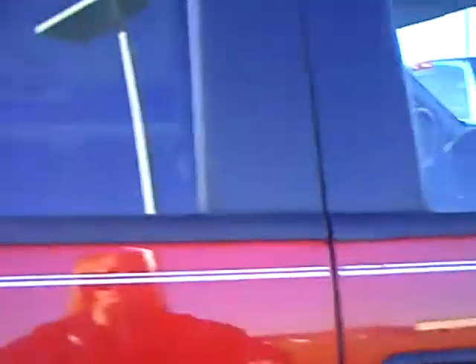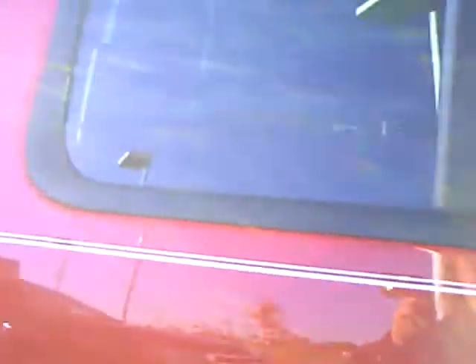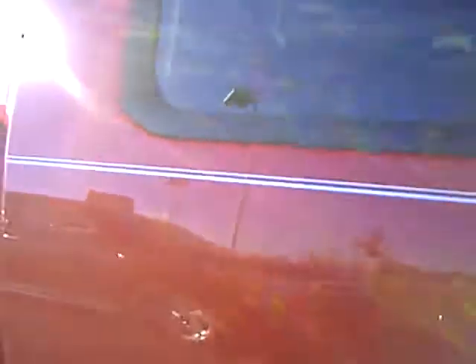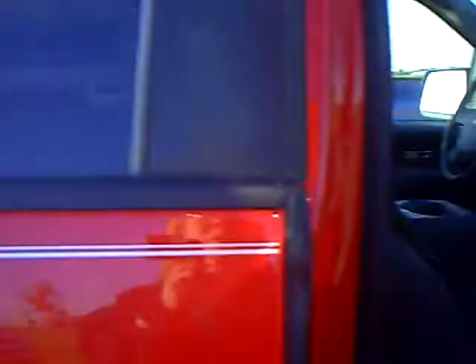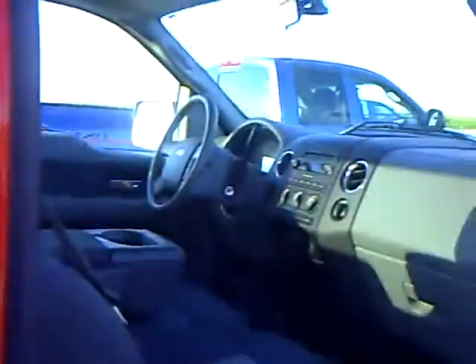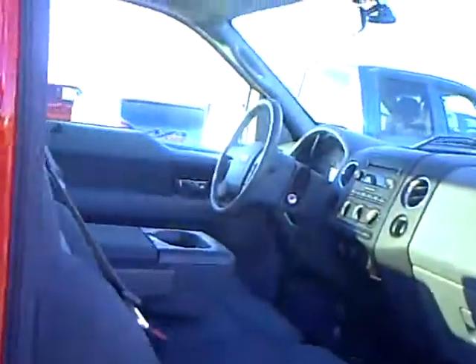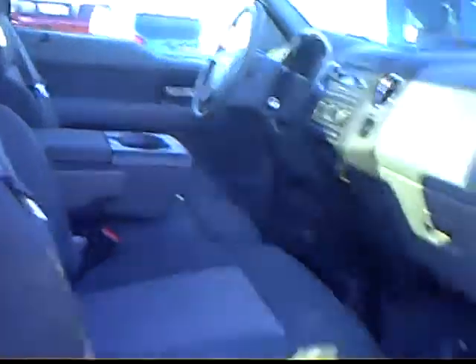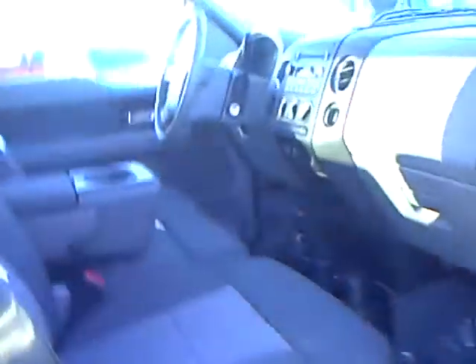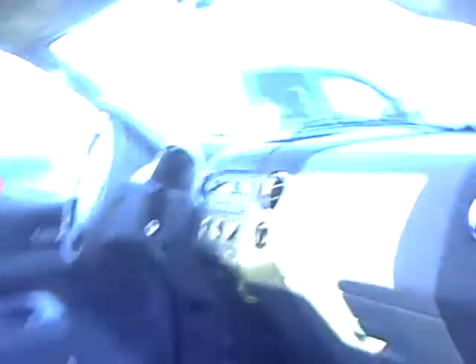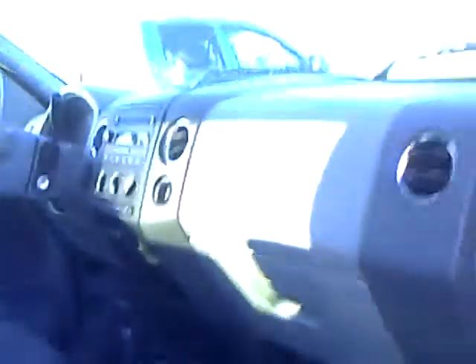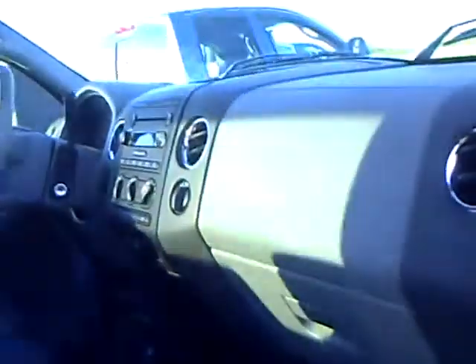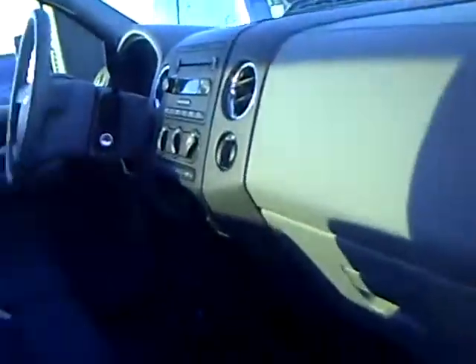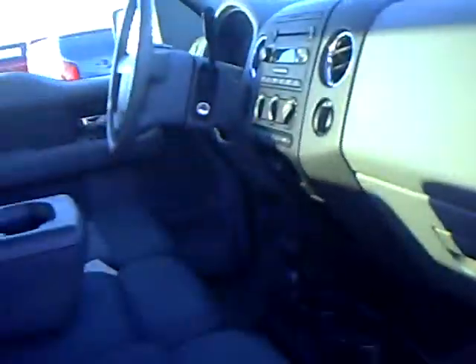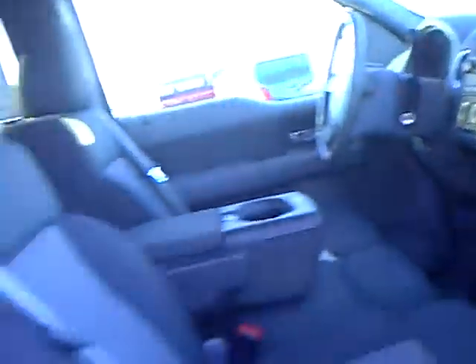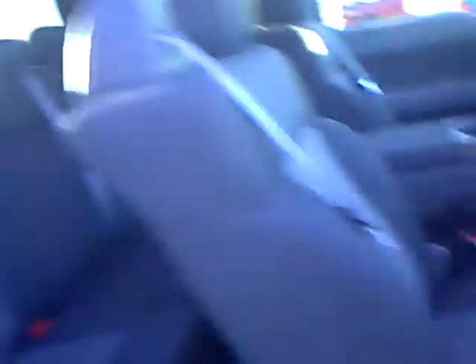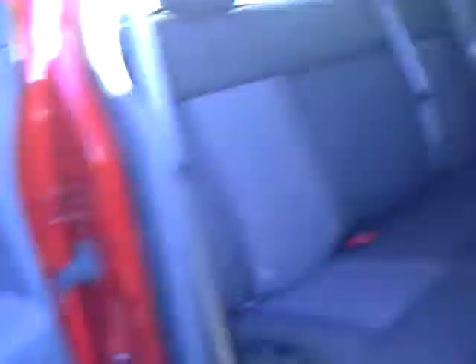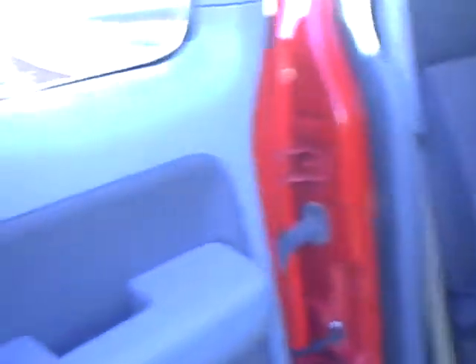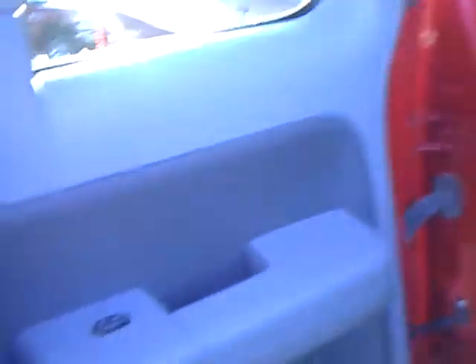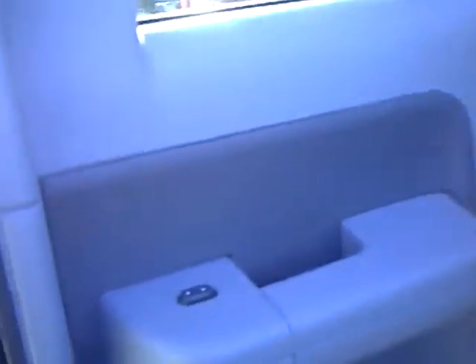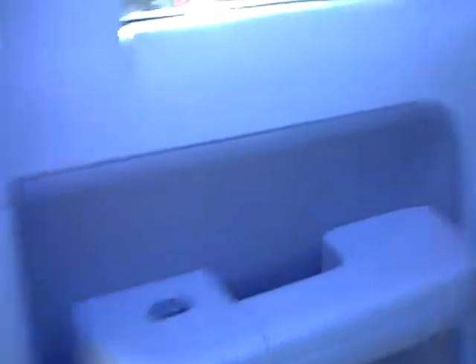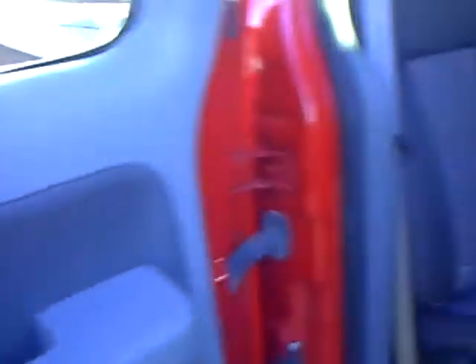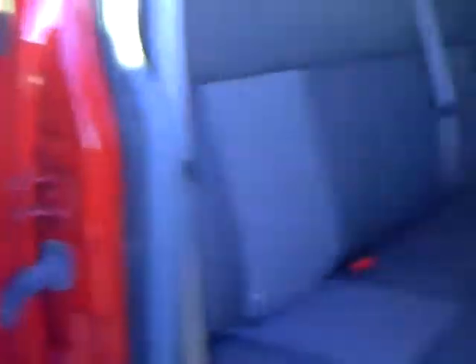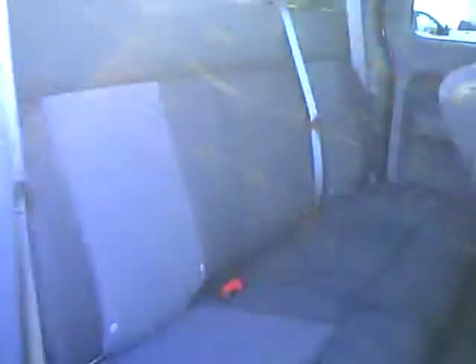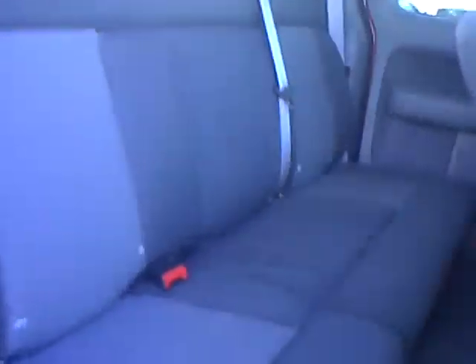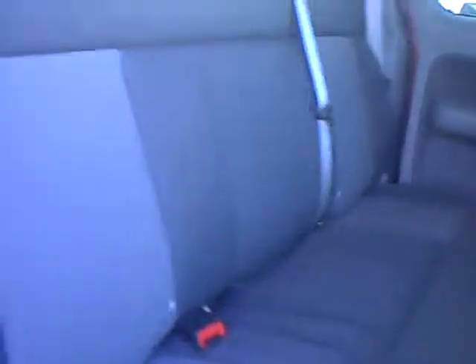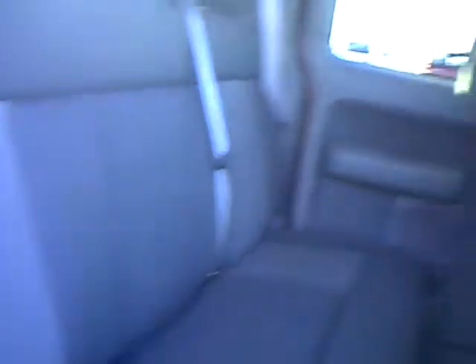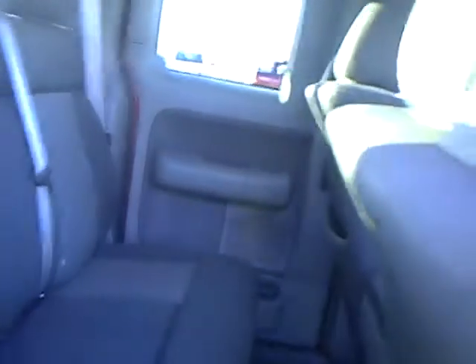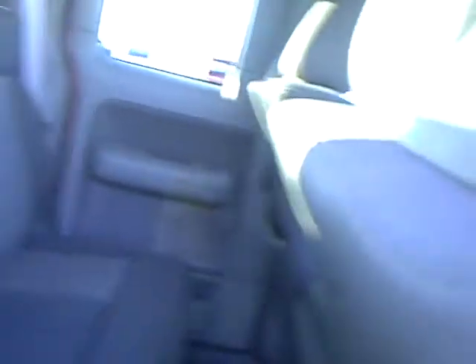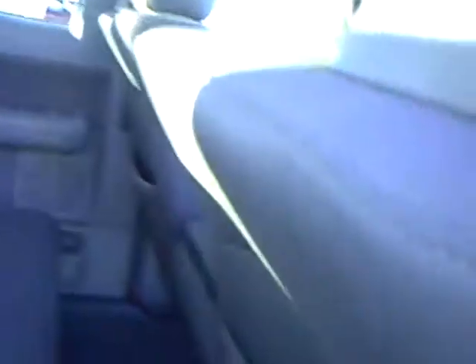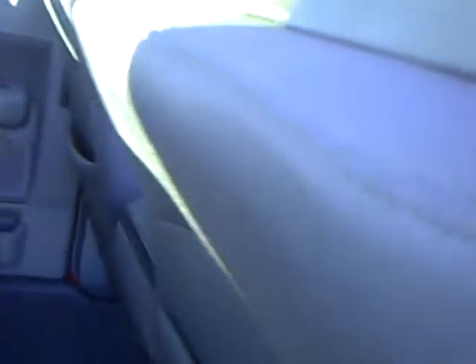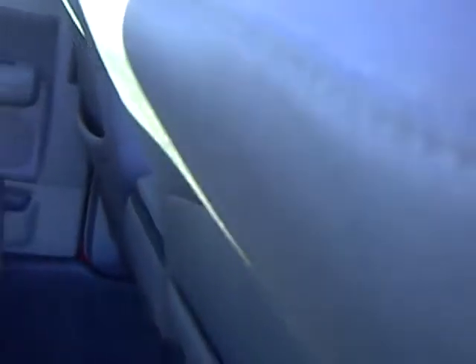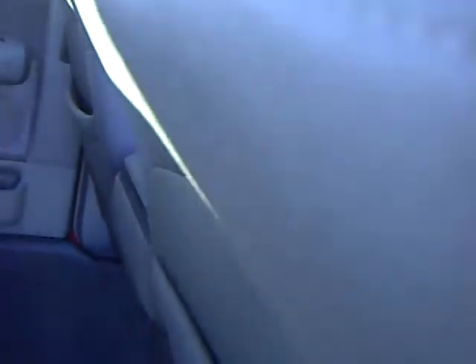It does have power windows on the swing-out doors as well, which makes it convenient for your backseat passengers. Seats fold up if need be on both sides.